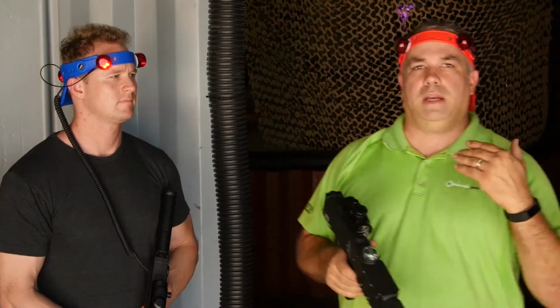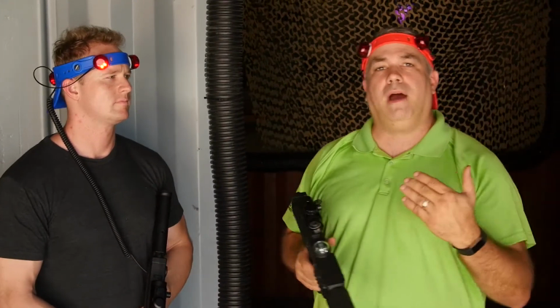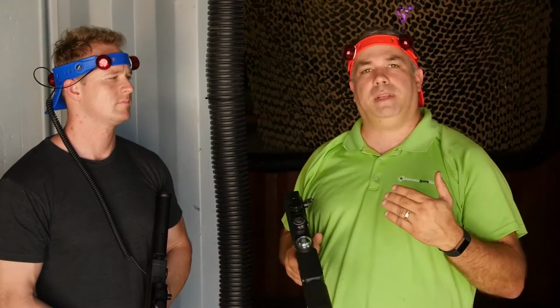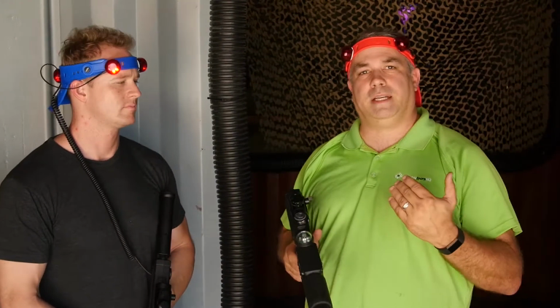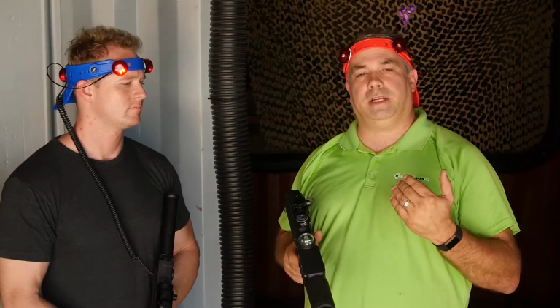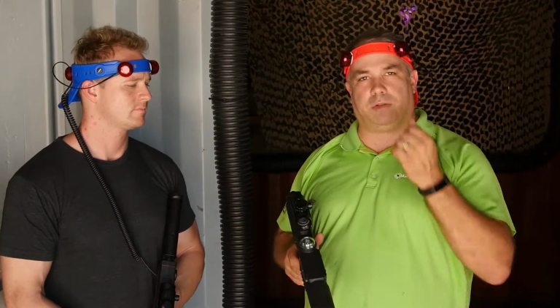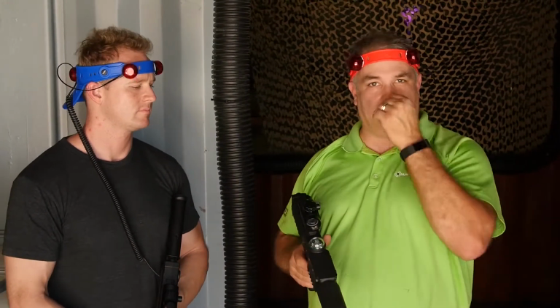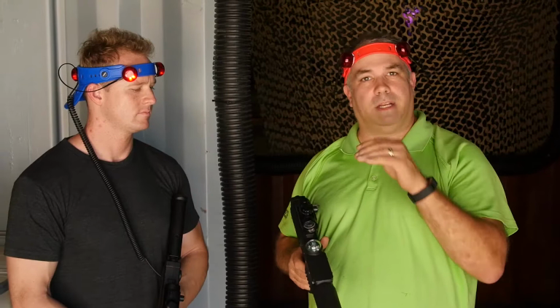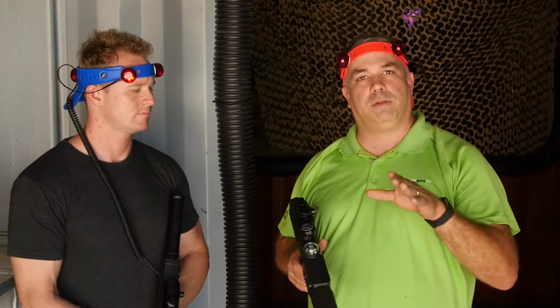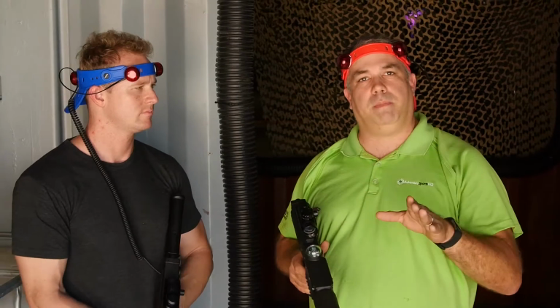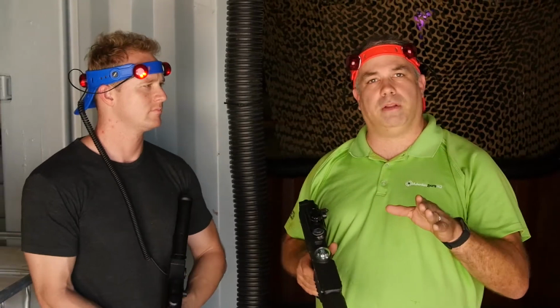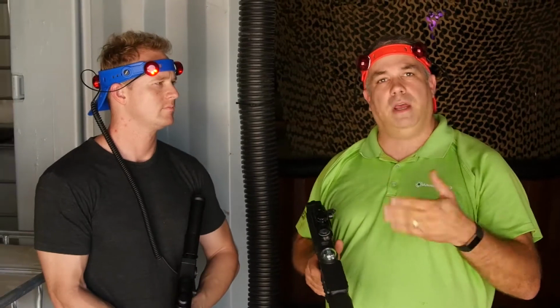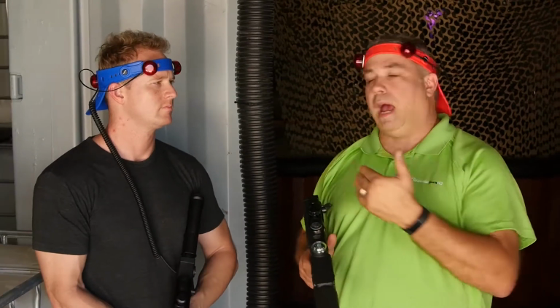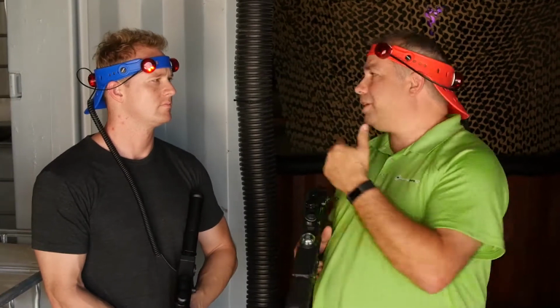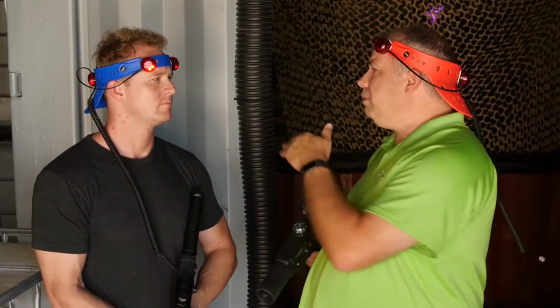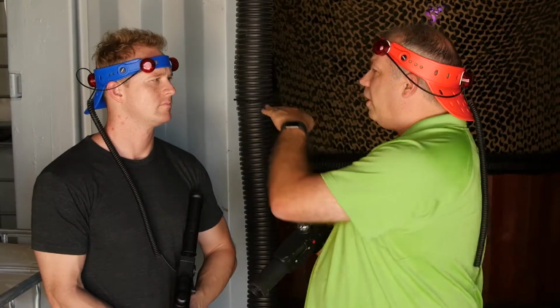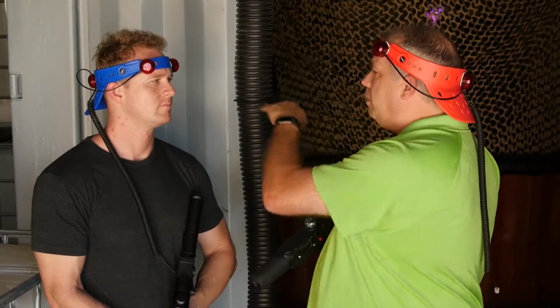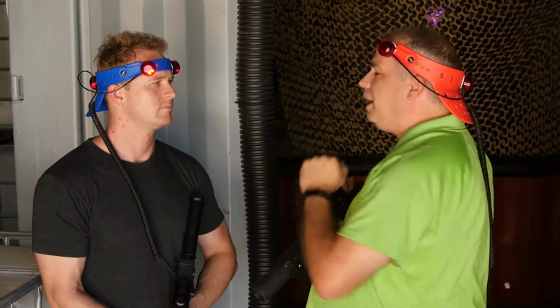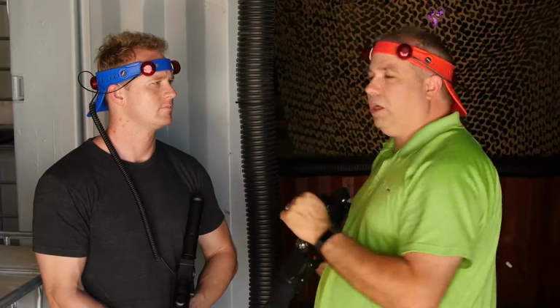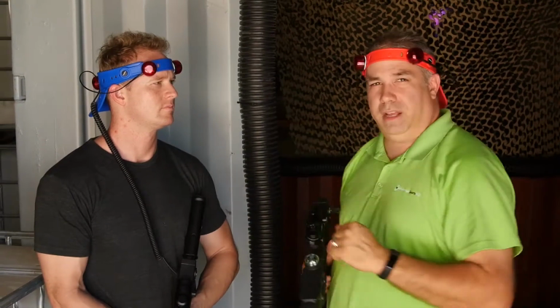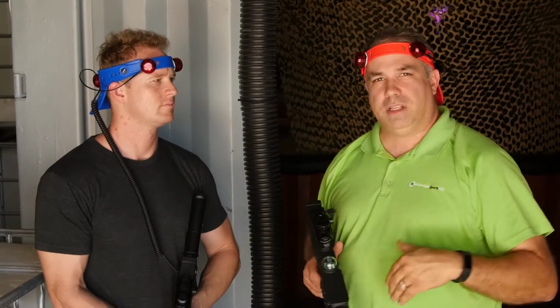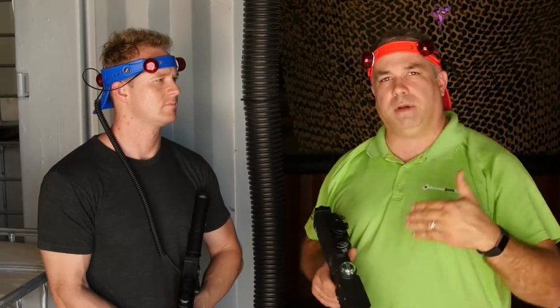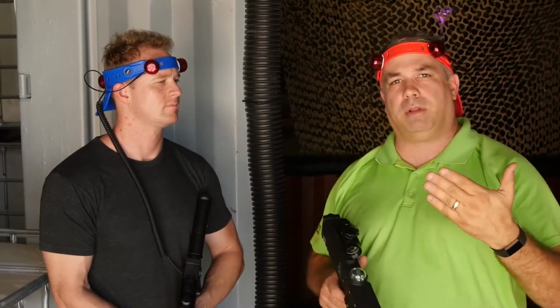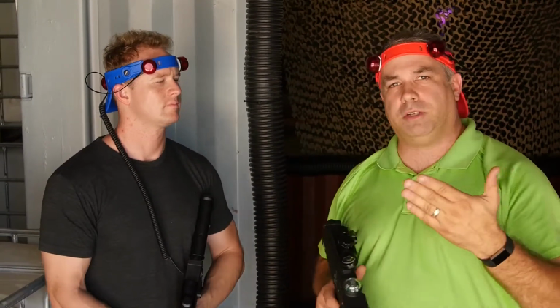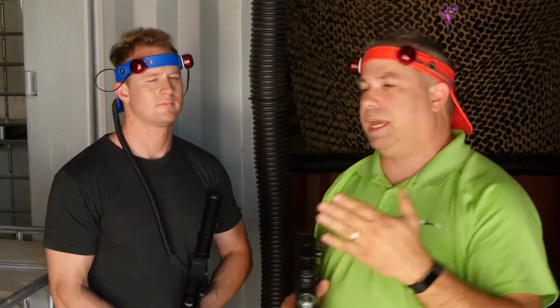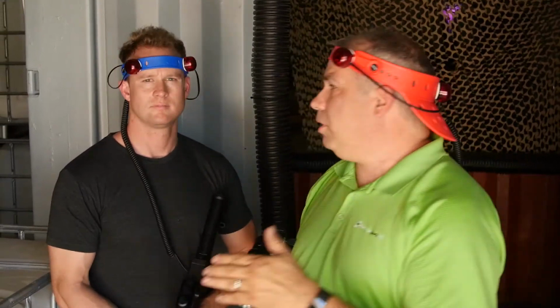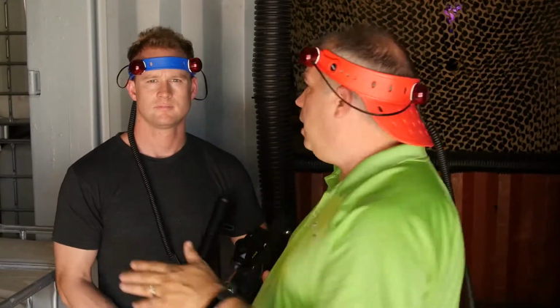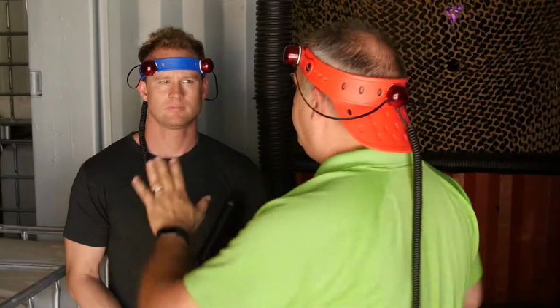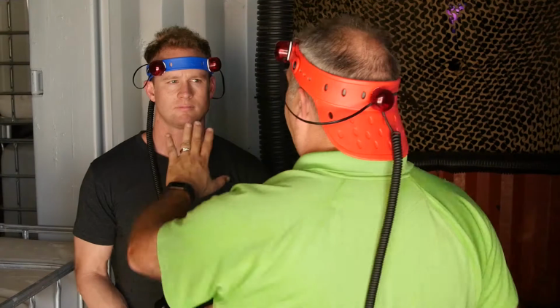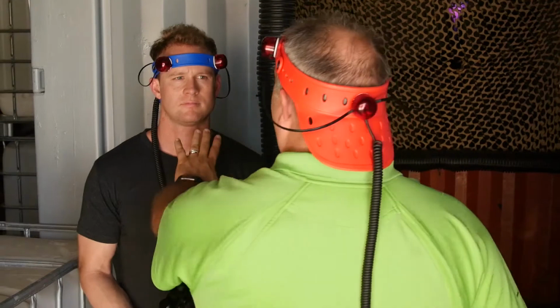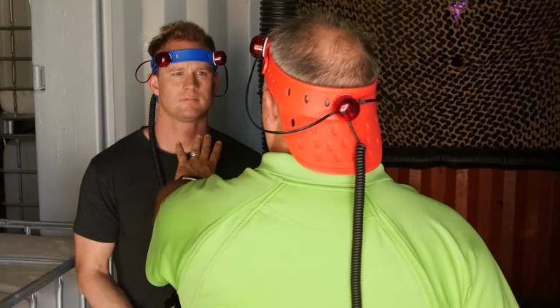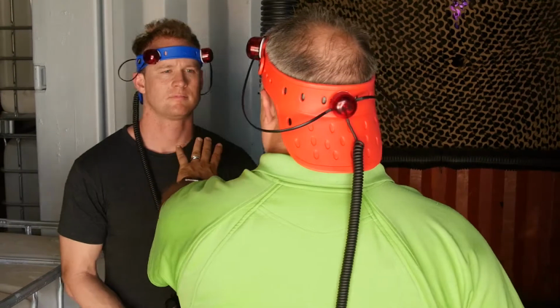Now, the next thing I'm going to demonstrate is bounce. I'm actually going to be firing behind Kelly, so I'm going to come closer to the camera. I'm going to put Kelly up towards the wall.